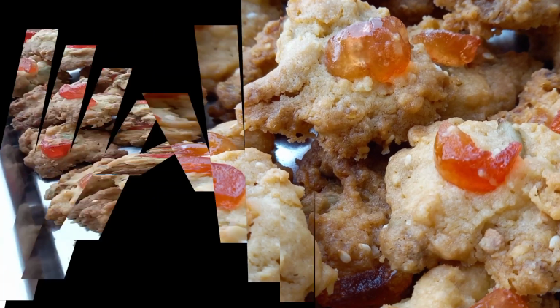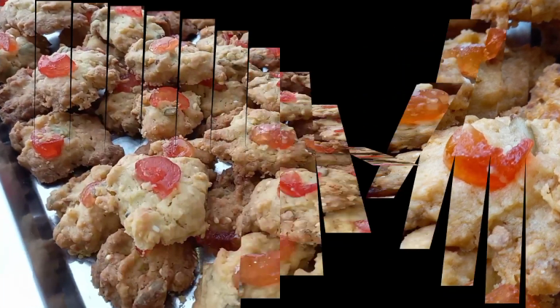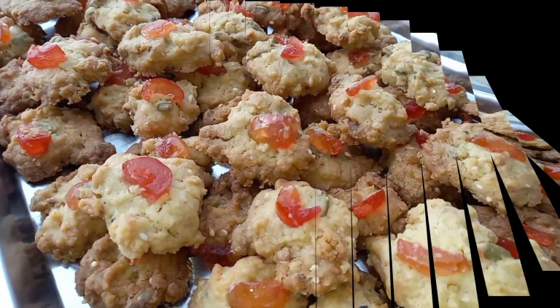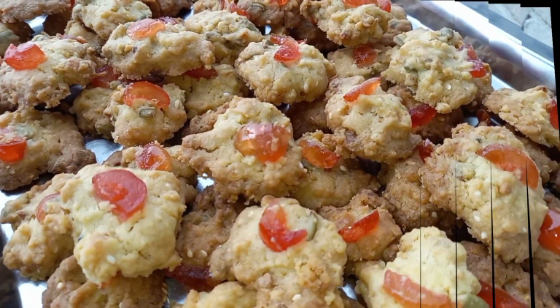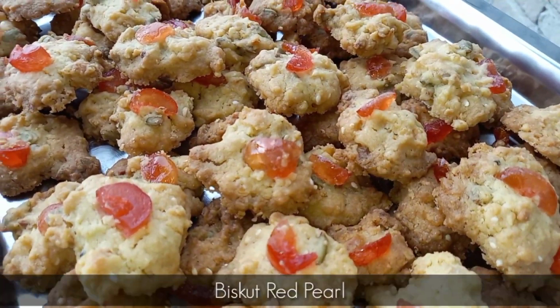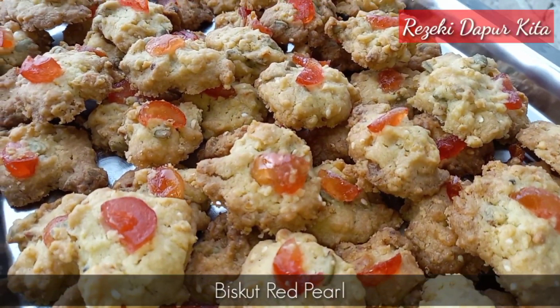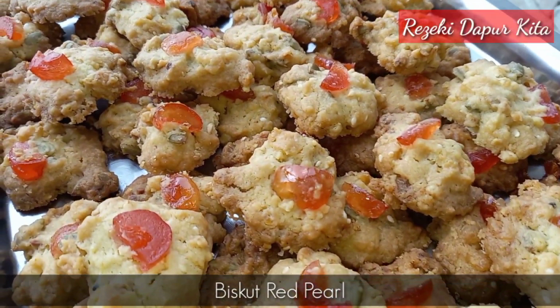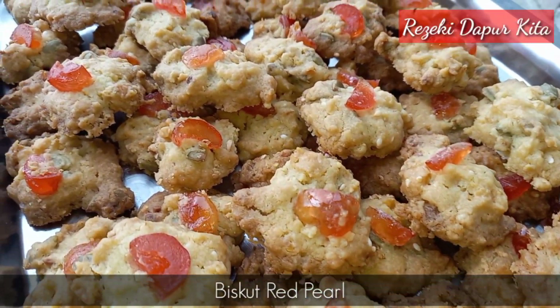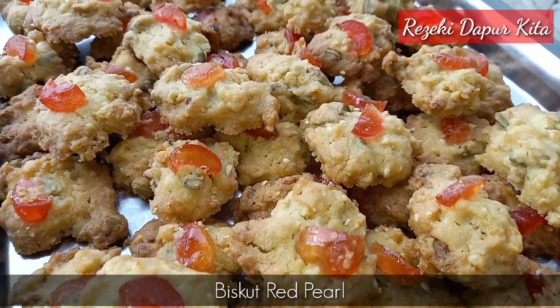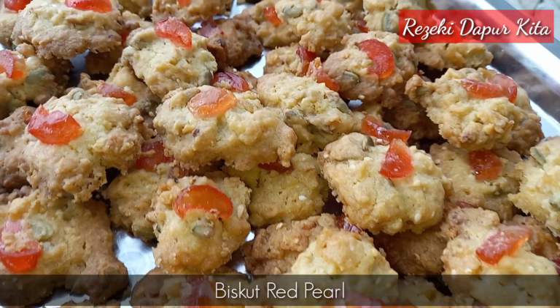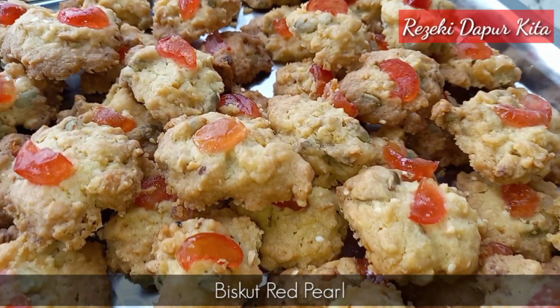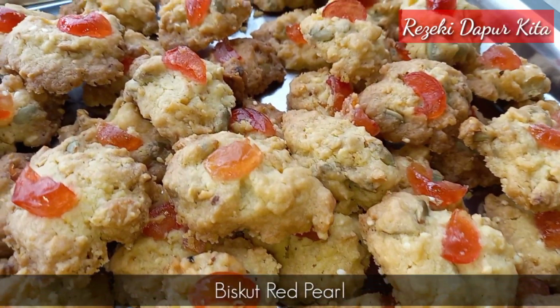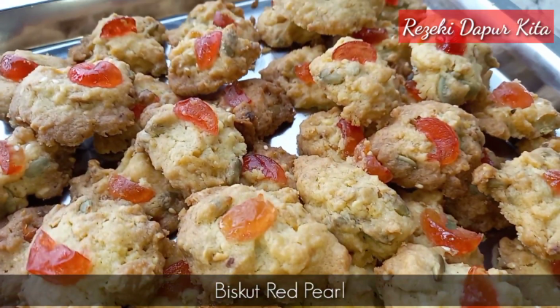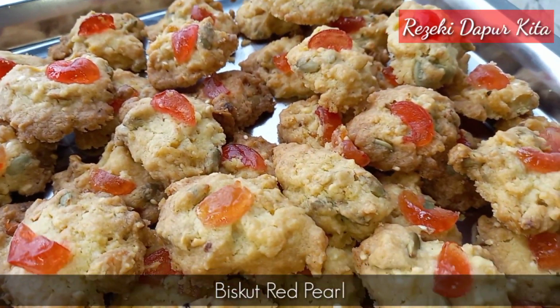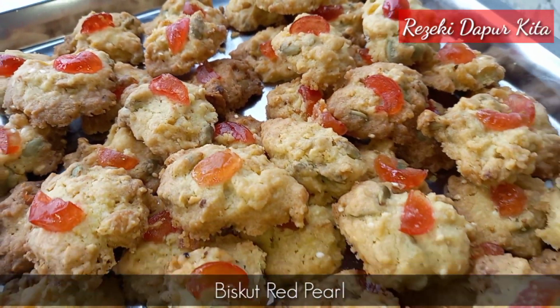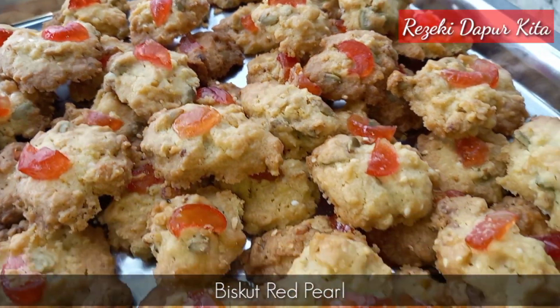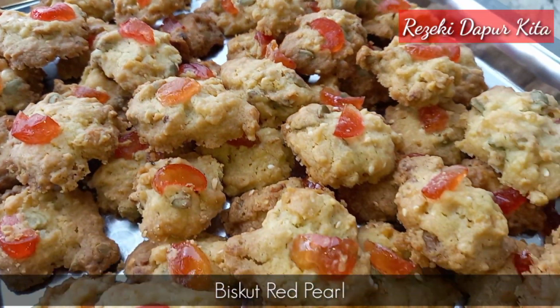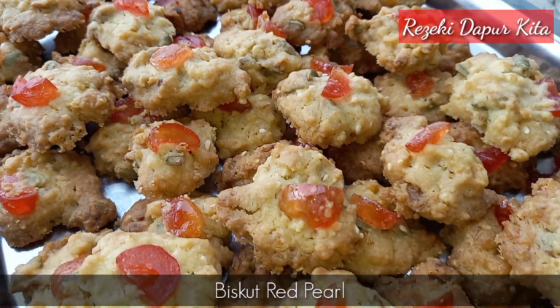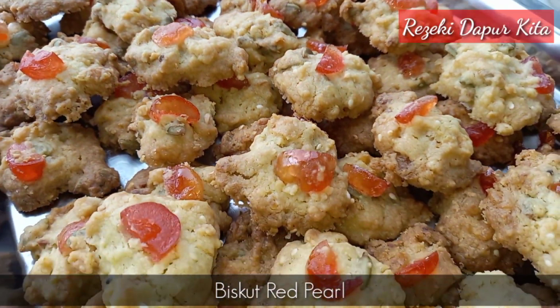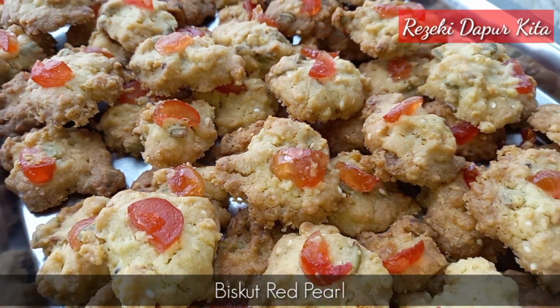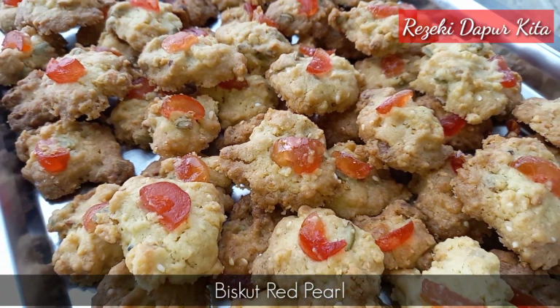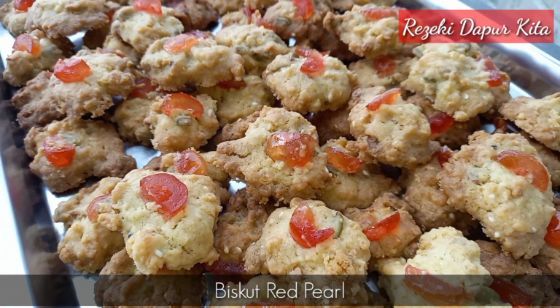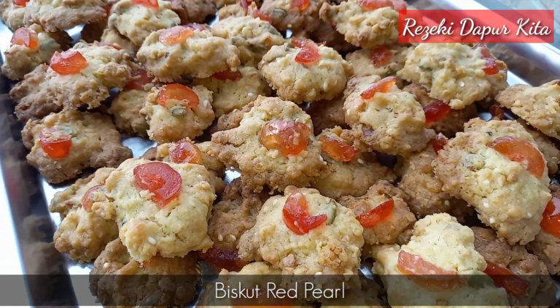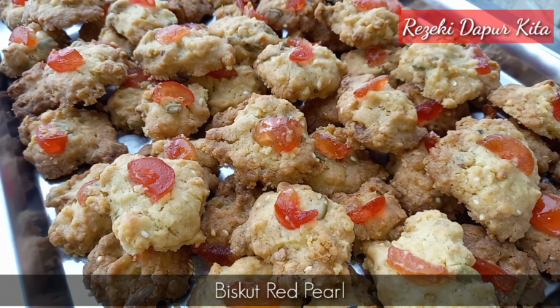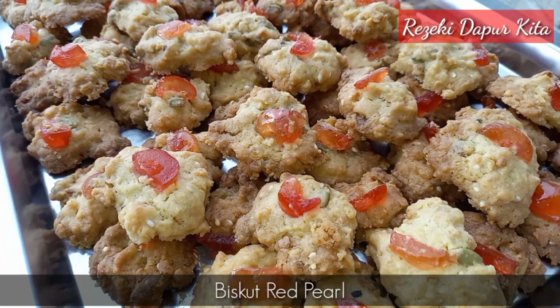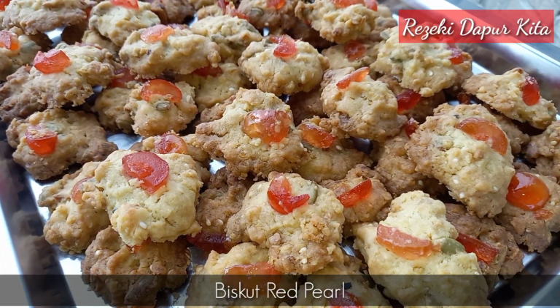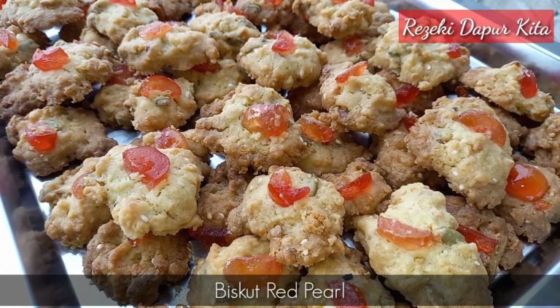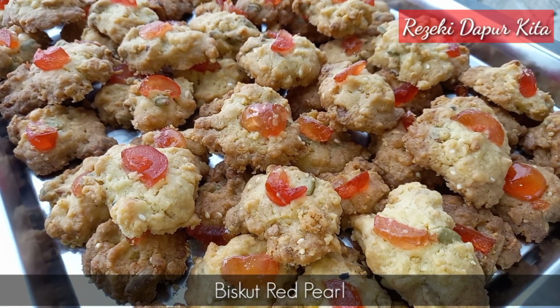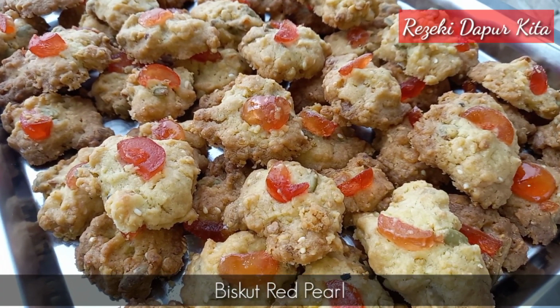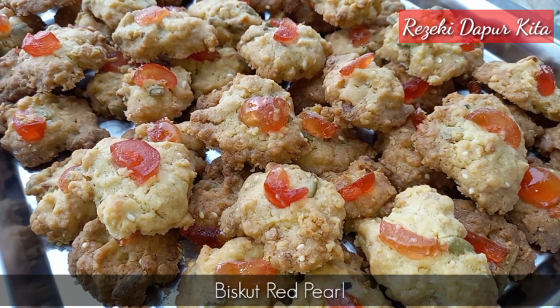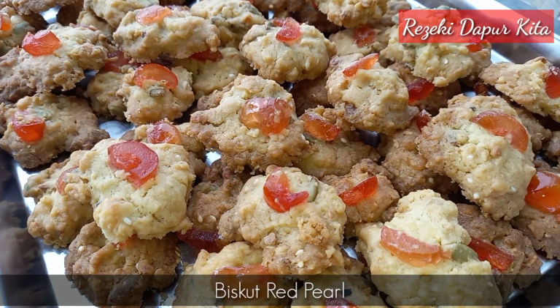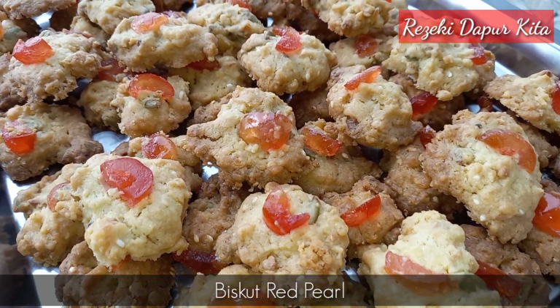Assalamualaikum semua. Hari ni saya nak kongsikan satu lagi kuih raya yang sedap - ranguk, crunchy, wangi, semua ada. Iaitu biskut wrapper.